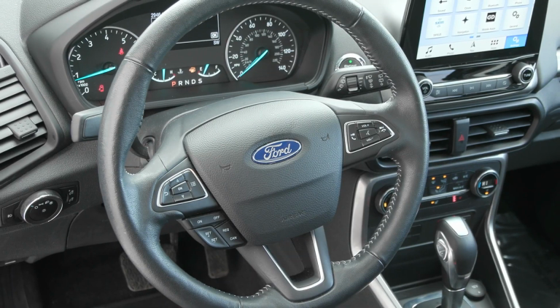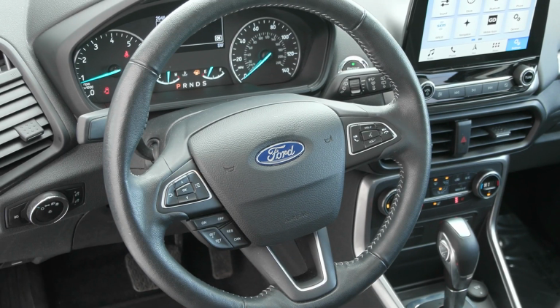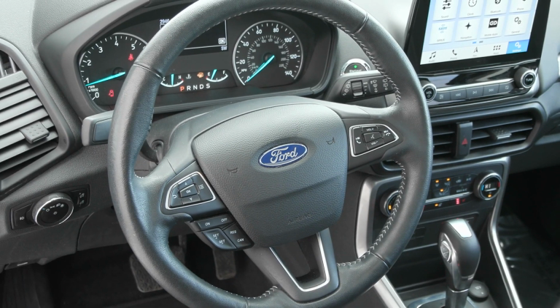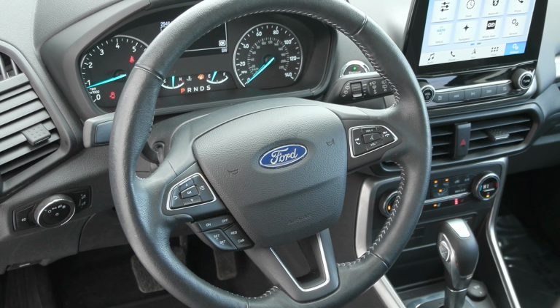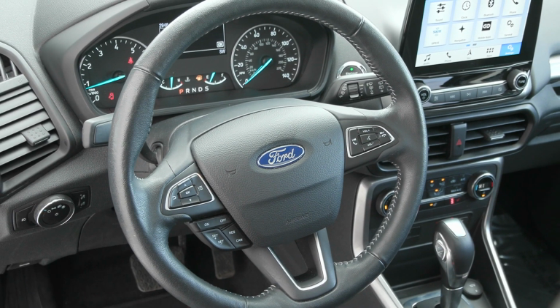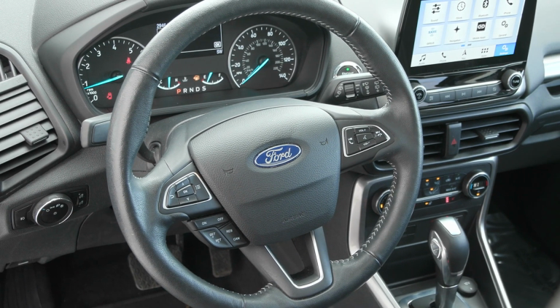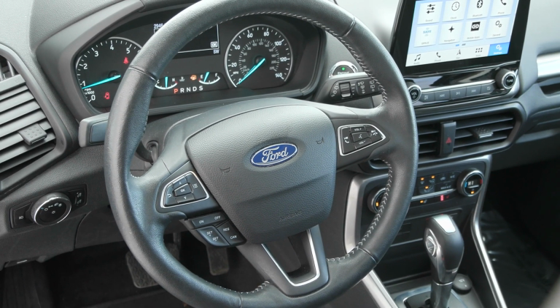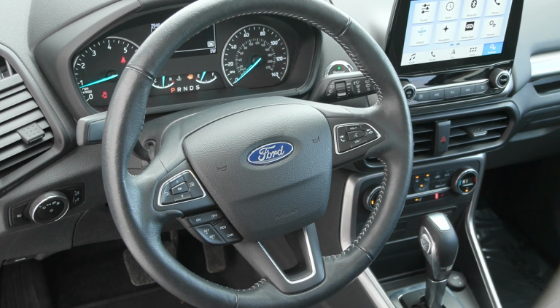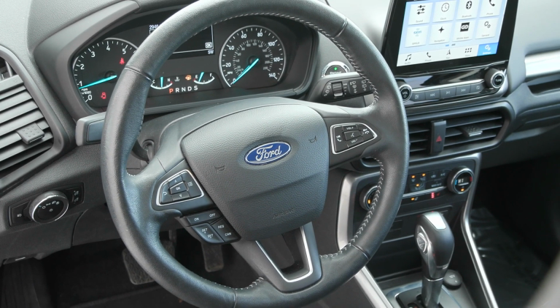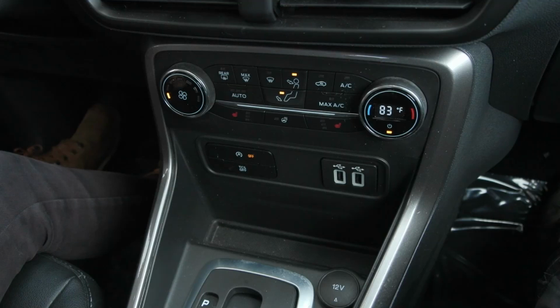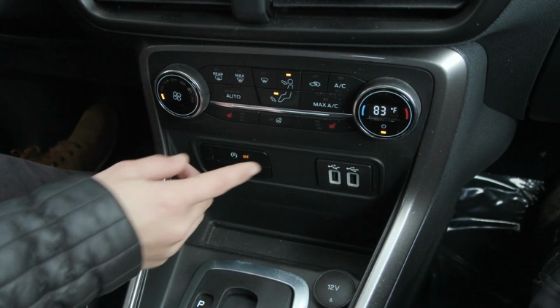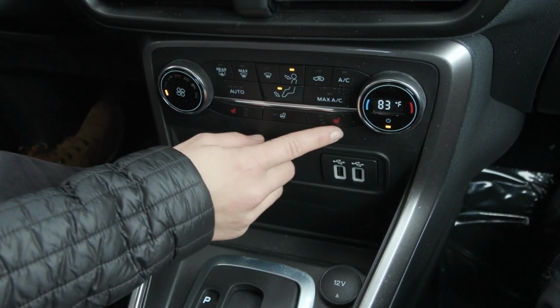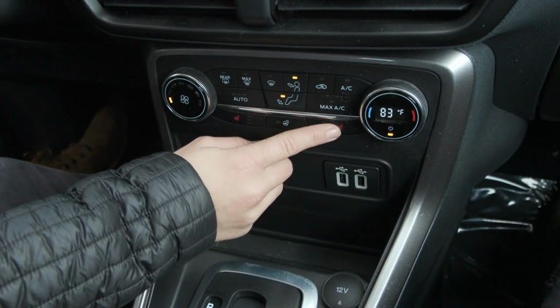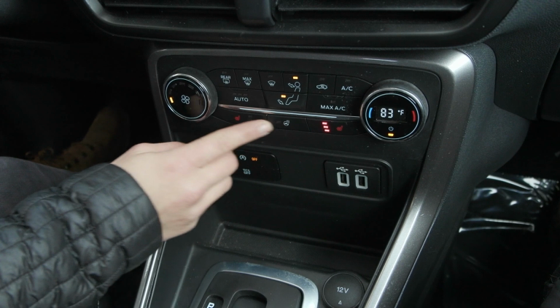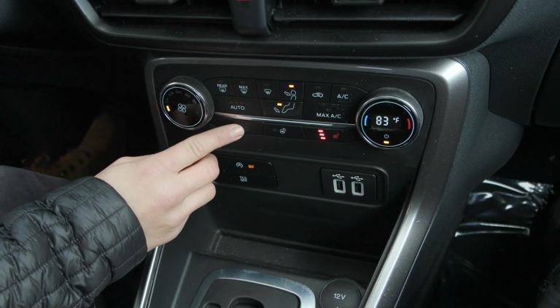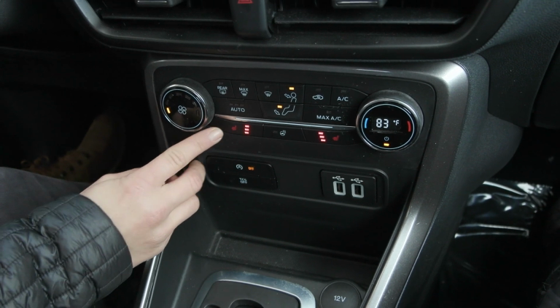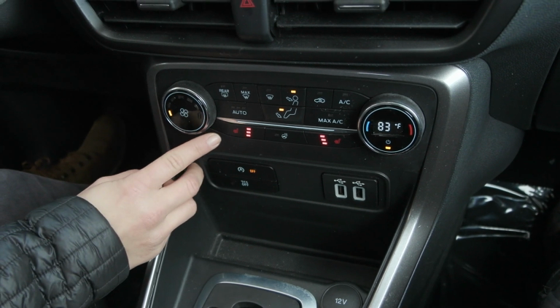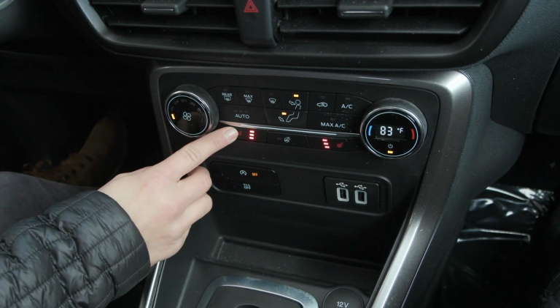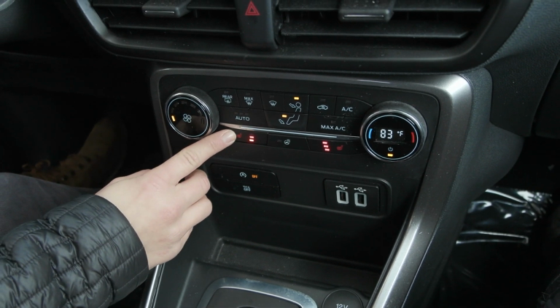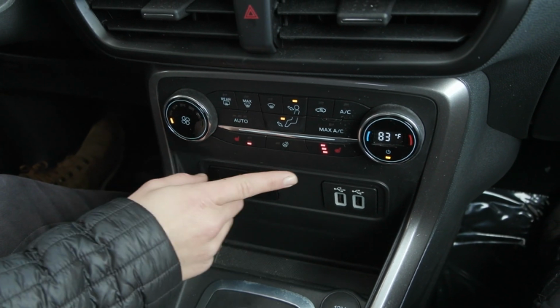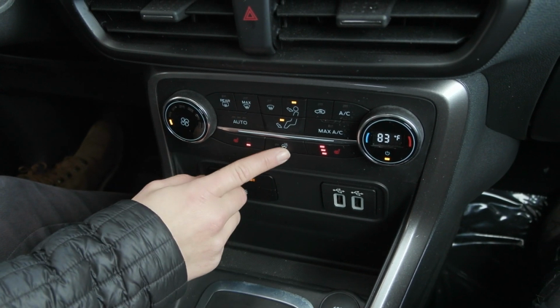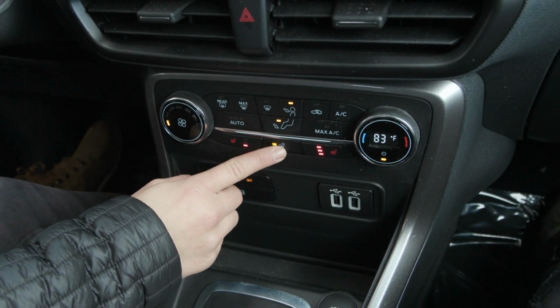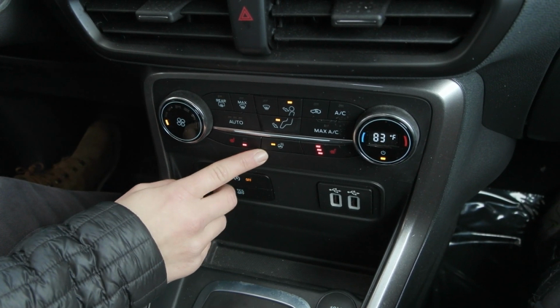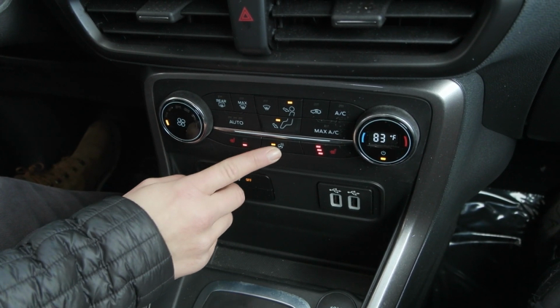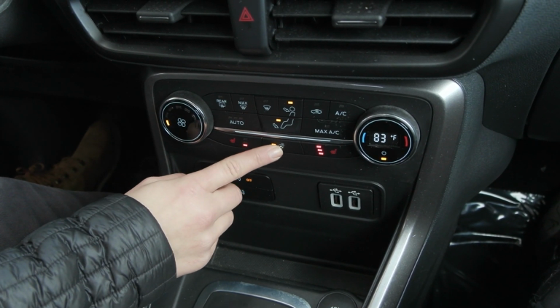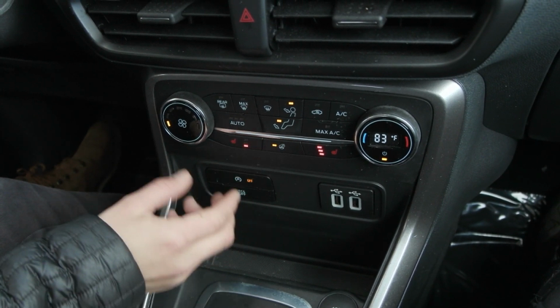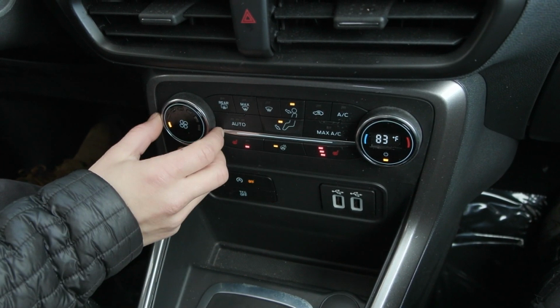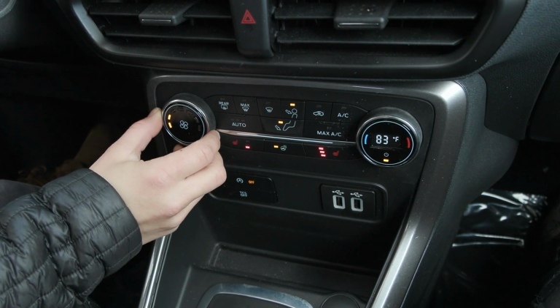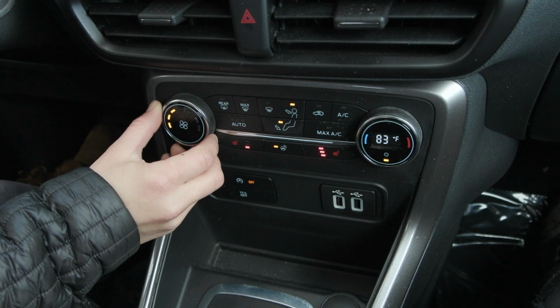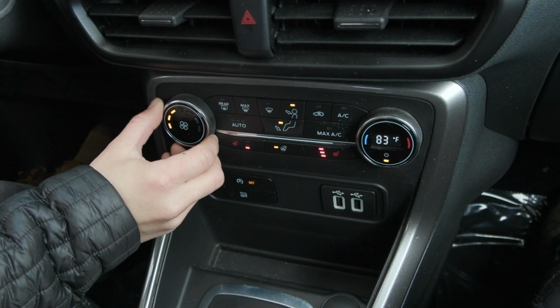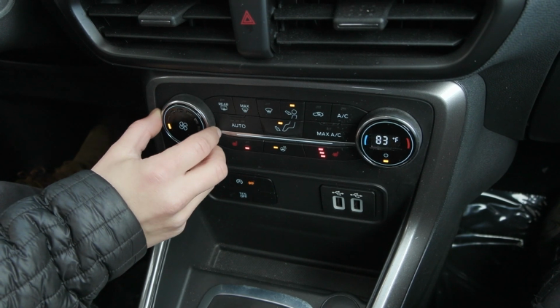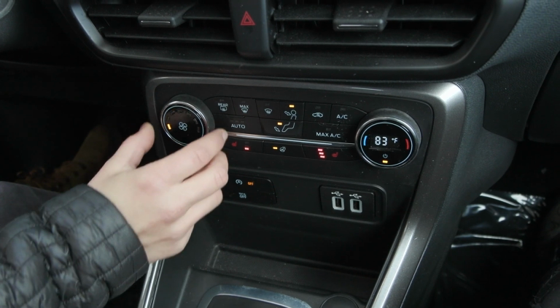You also have rear sensors so if it sees anything behind you. Including heated seats for passenger and driver with three different levels, as well as a heated steering wheel for the driver, which is lovely for the cooler months to come.